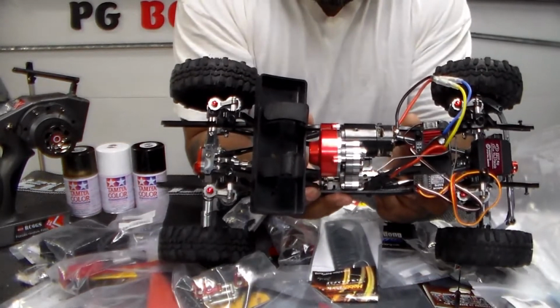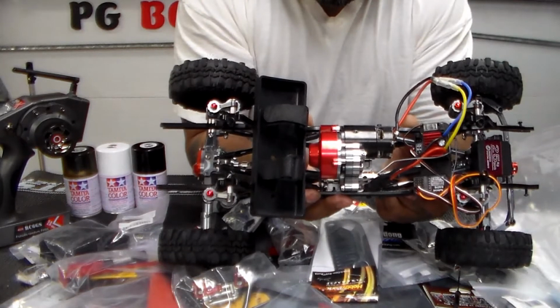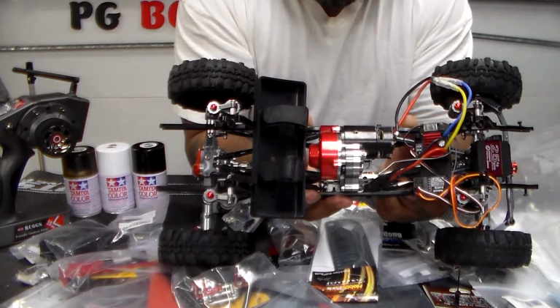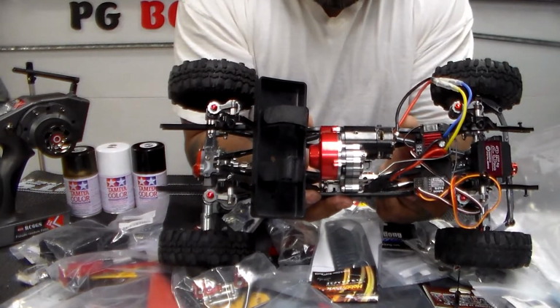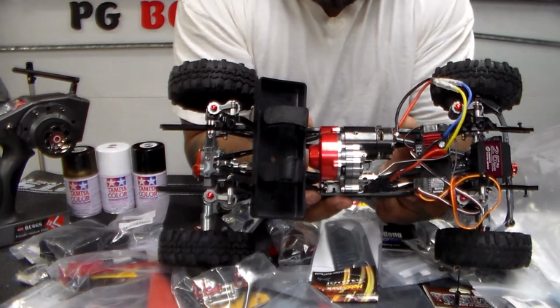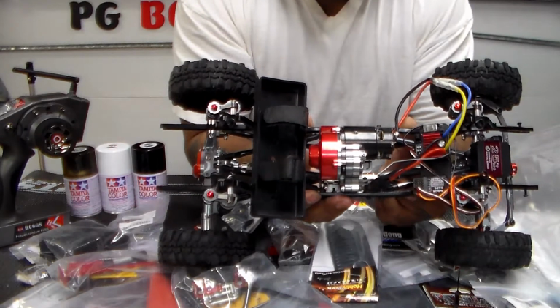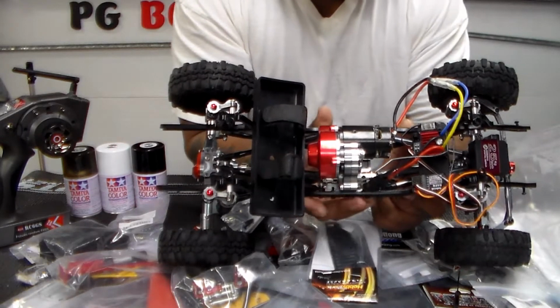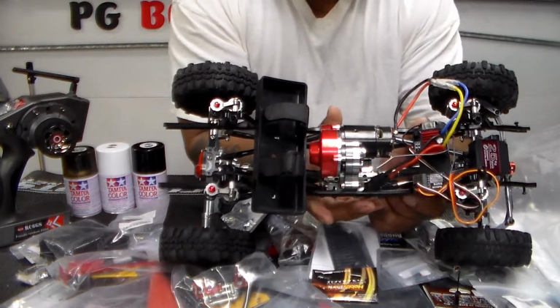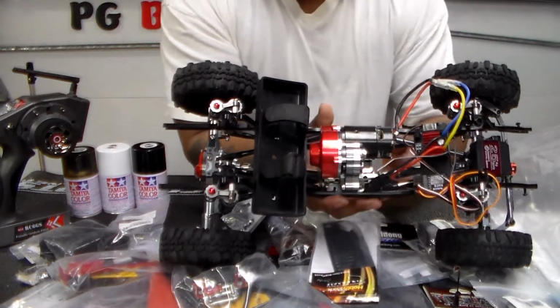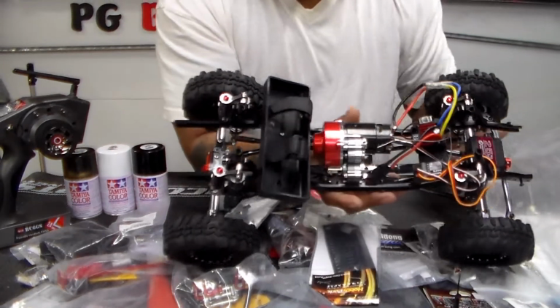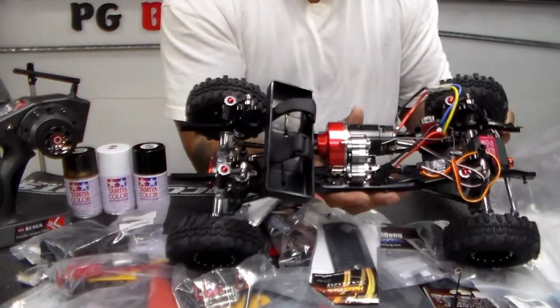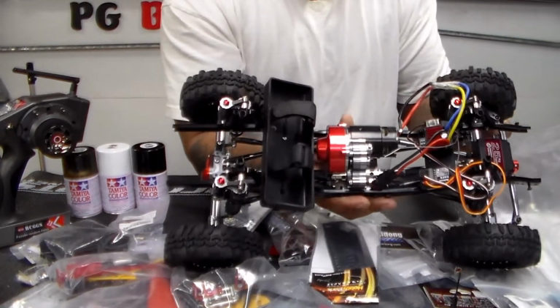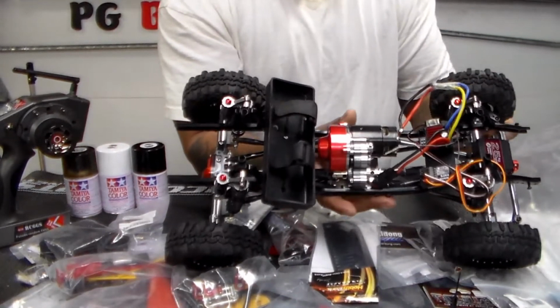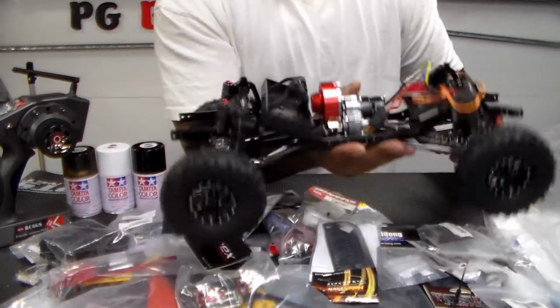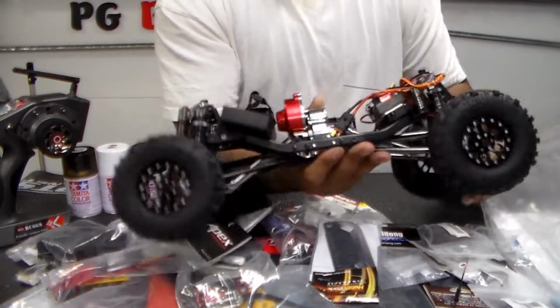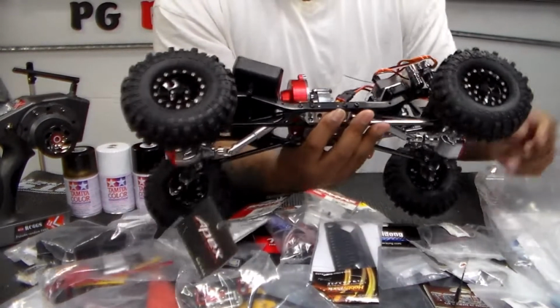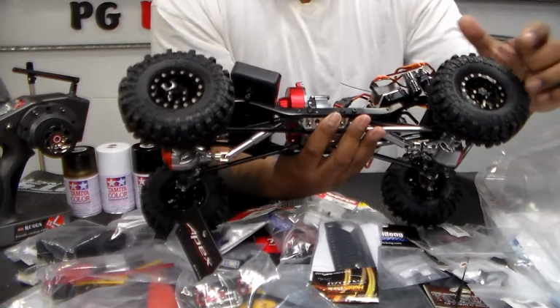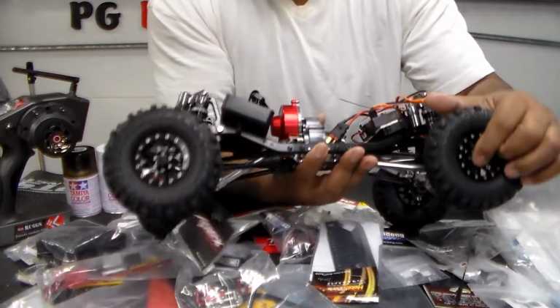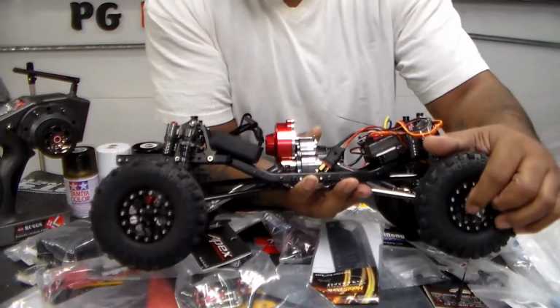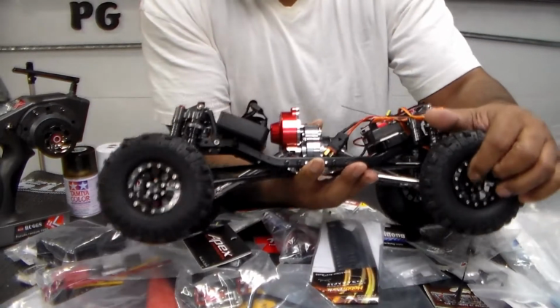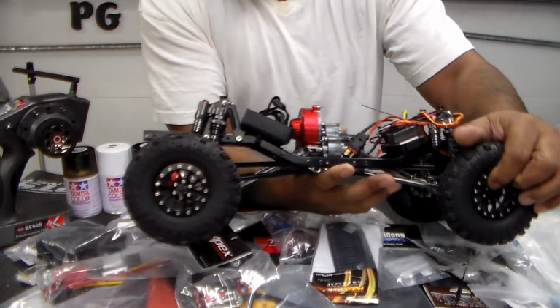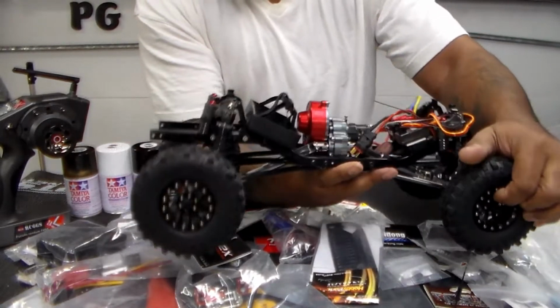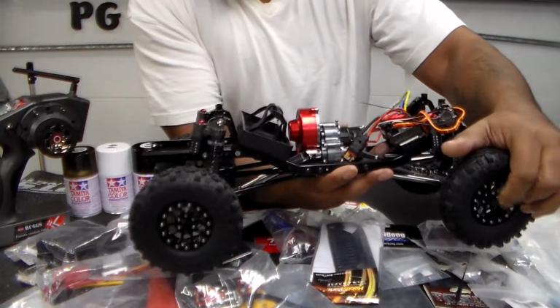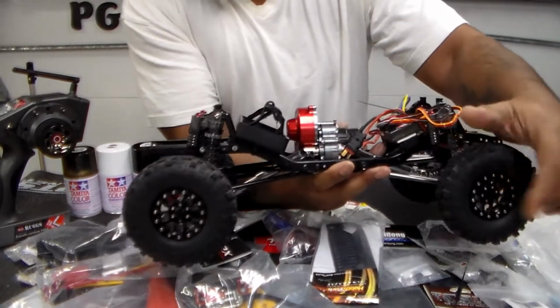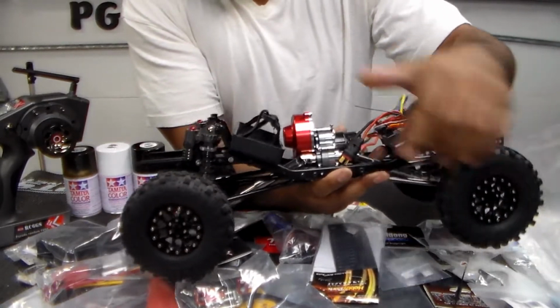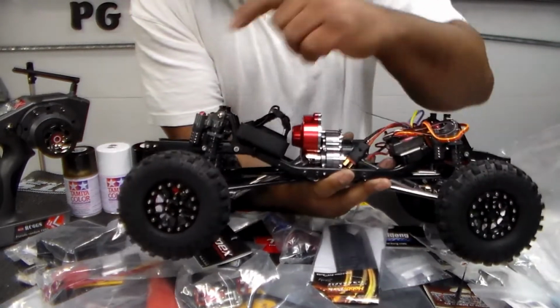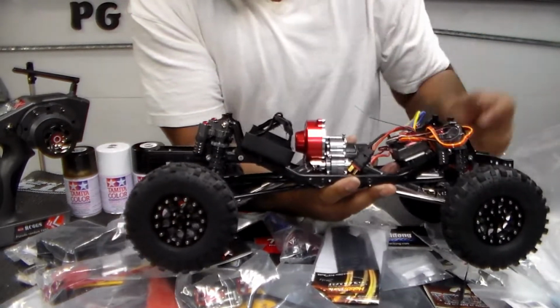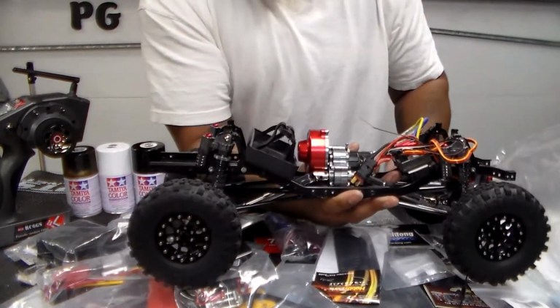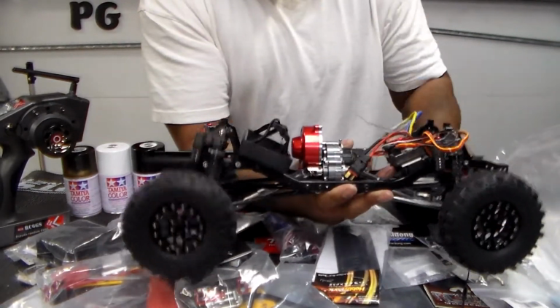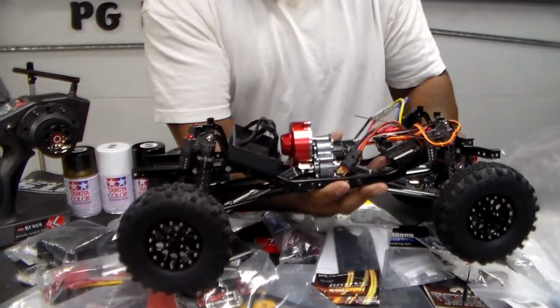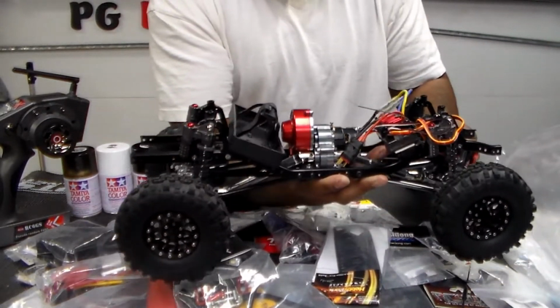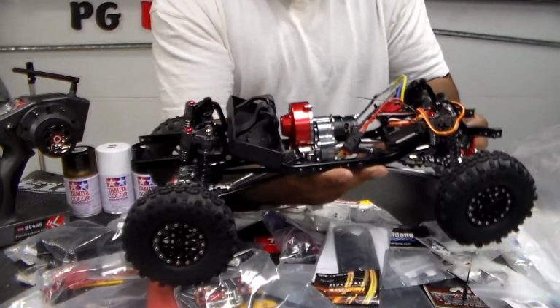Everything is metal. The motor is a 35-turn — it was an Apex 35-turn 550 motor, so it's pretty good. These wheels are all metal. I got the caps separate and the tires separate.